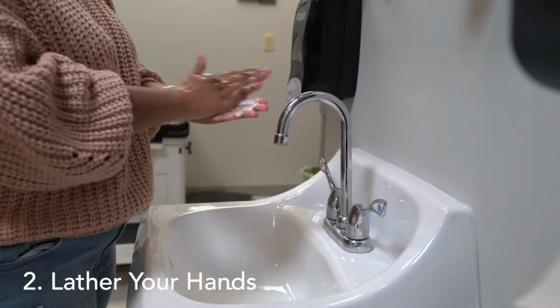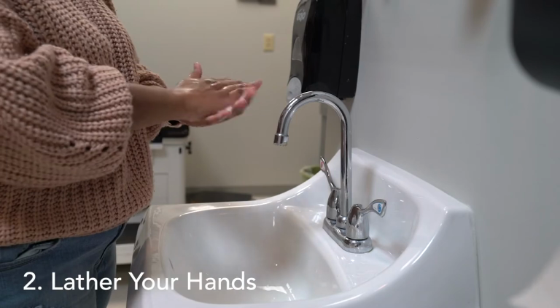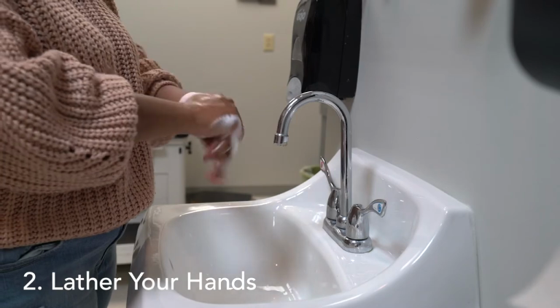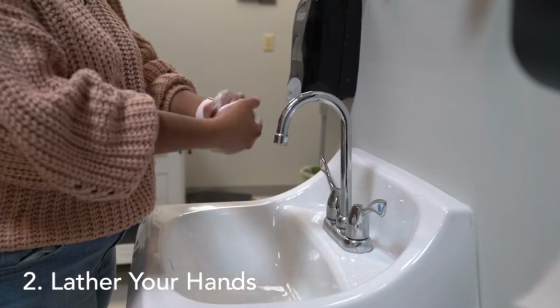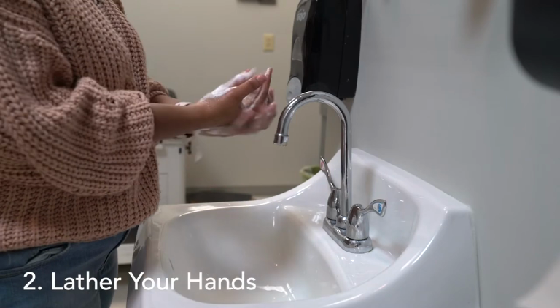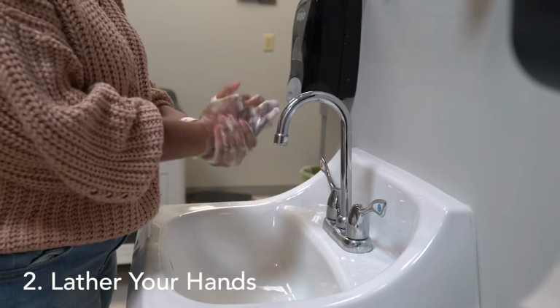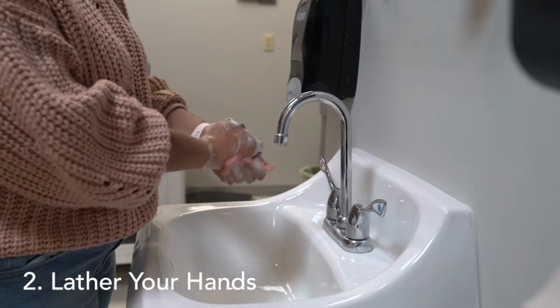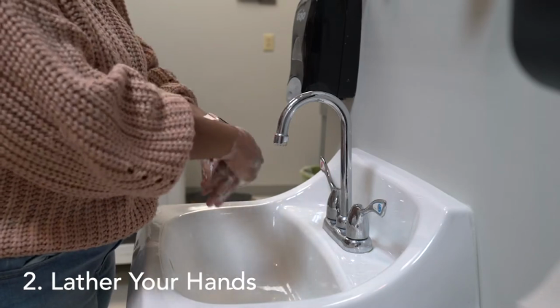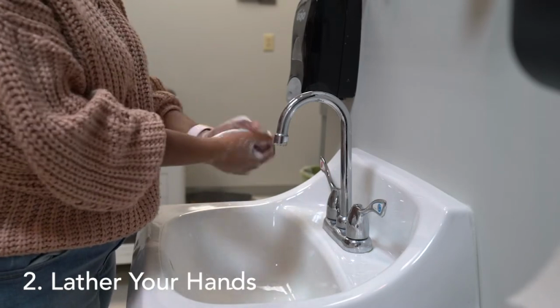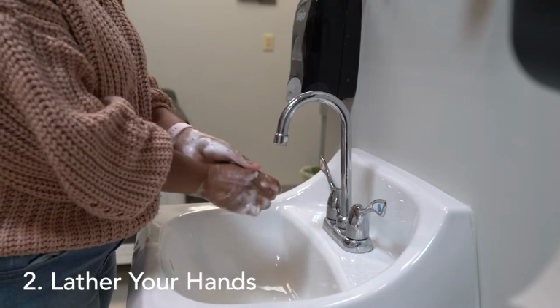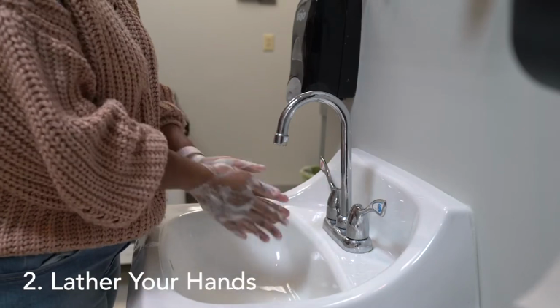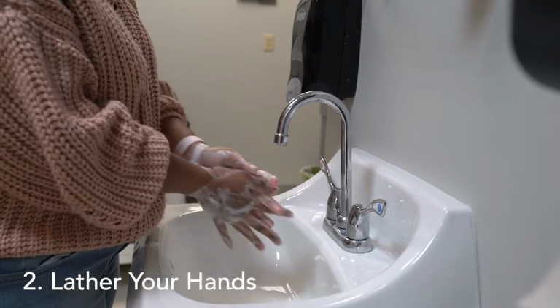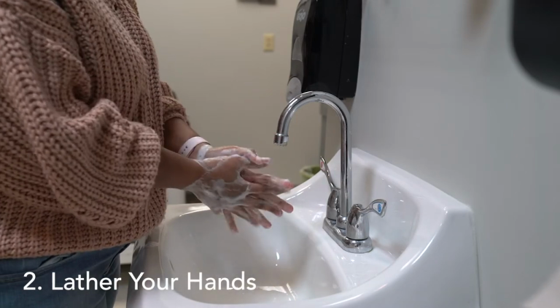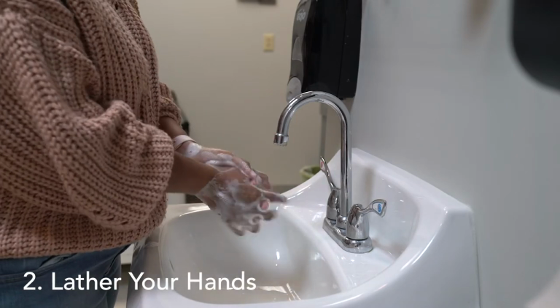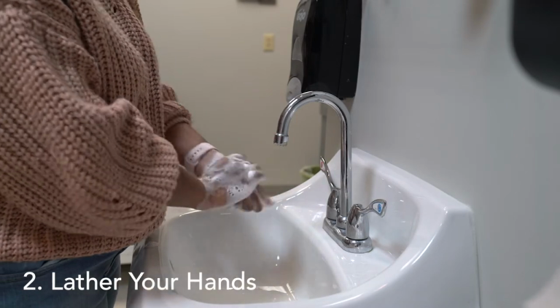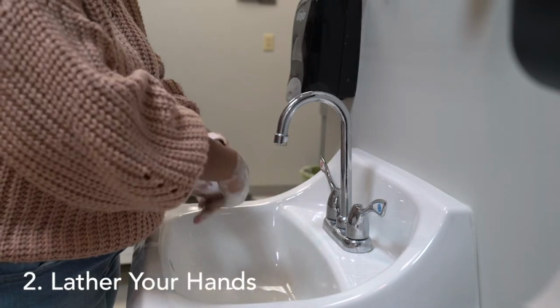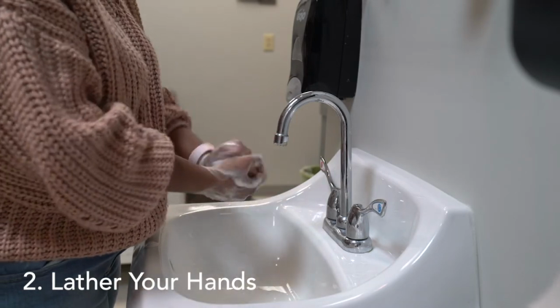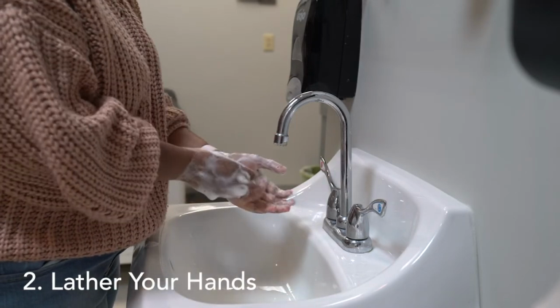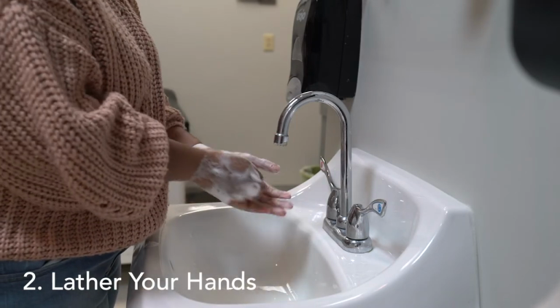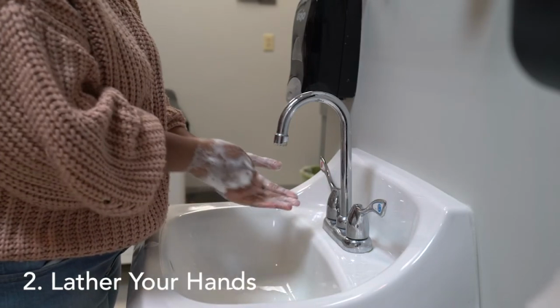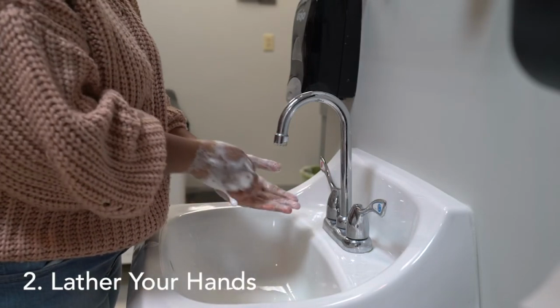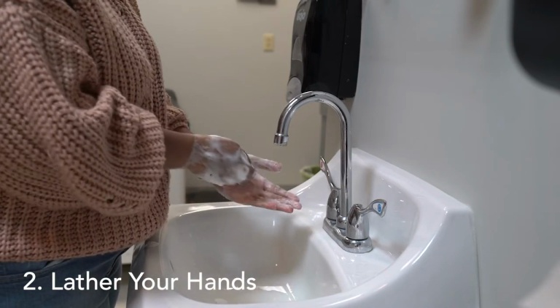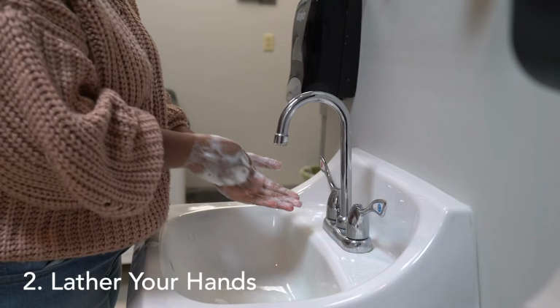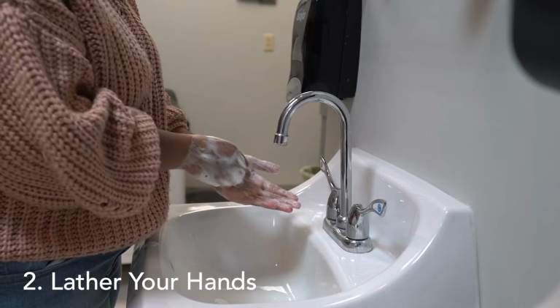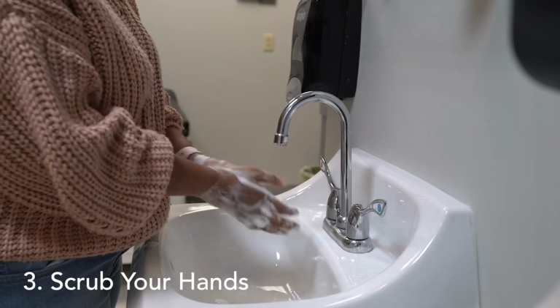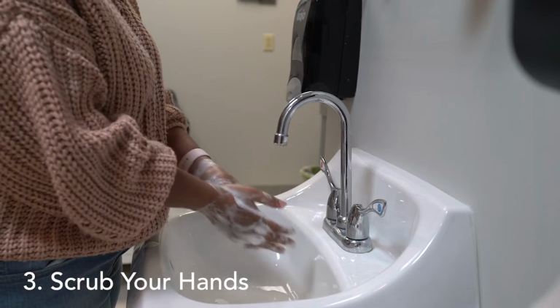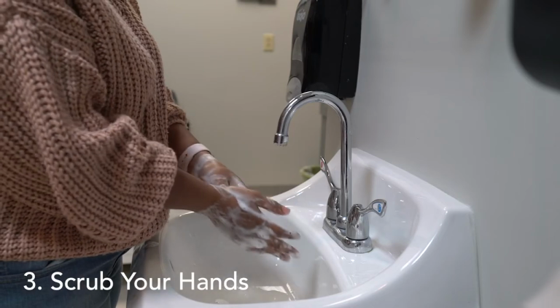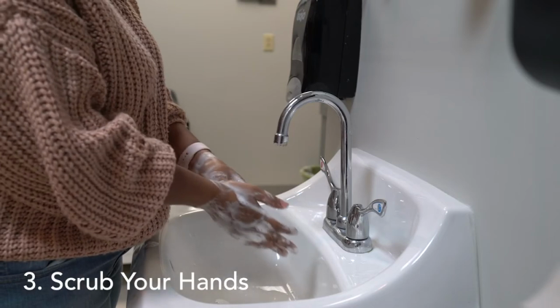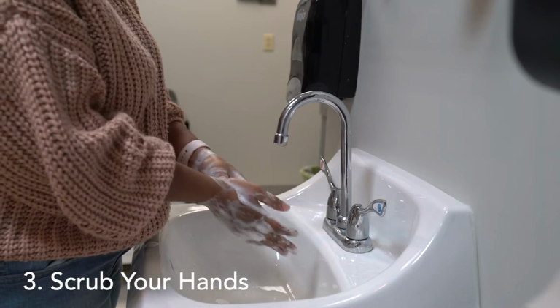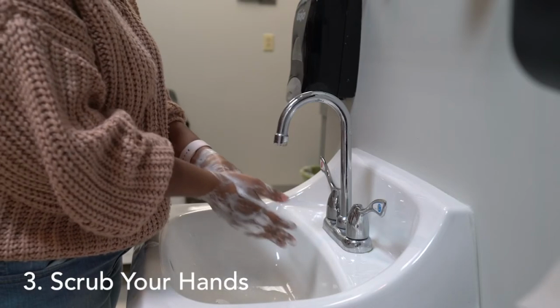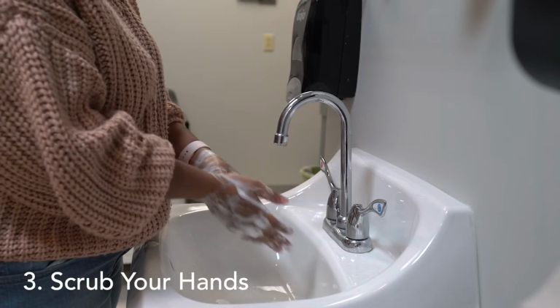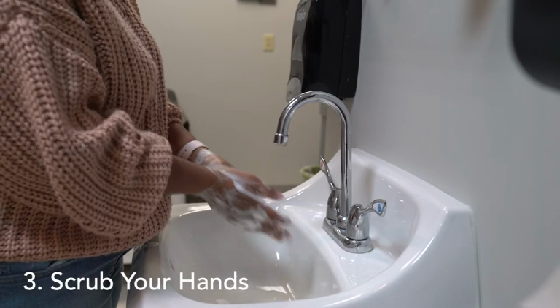Lather your hands by rubbing them together with the soap. Lather the back of your hands, between your fingers, and under your nails. Scrub your hands for at least 20 seconds.